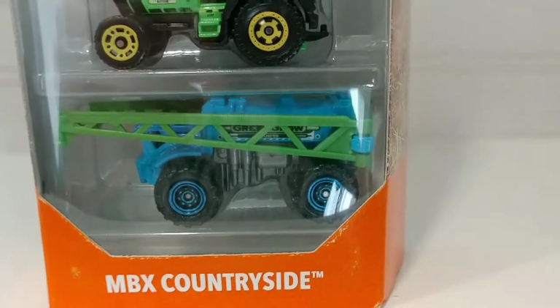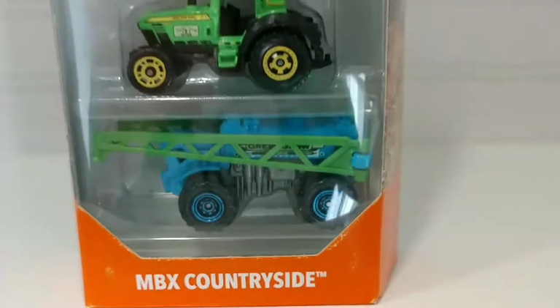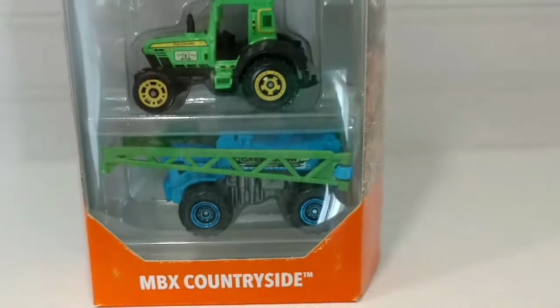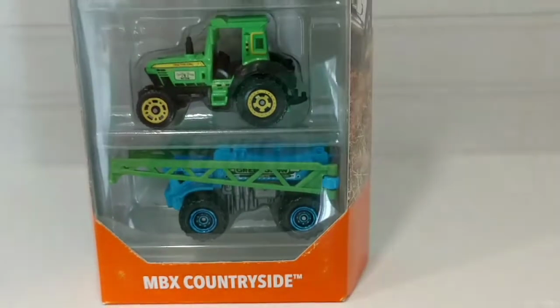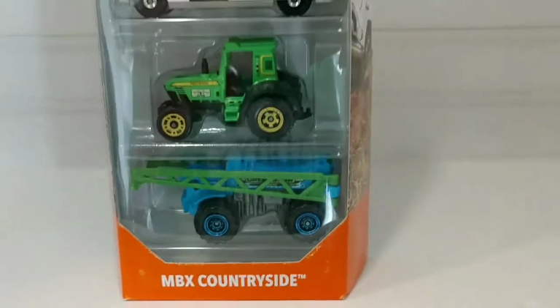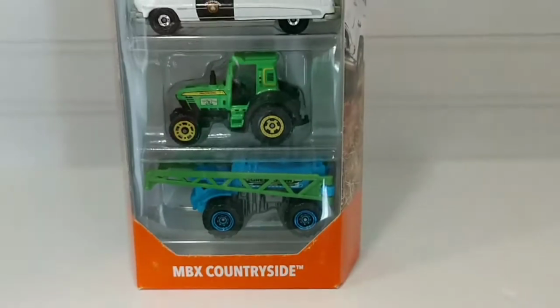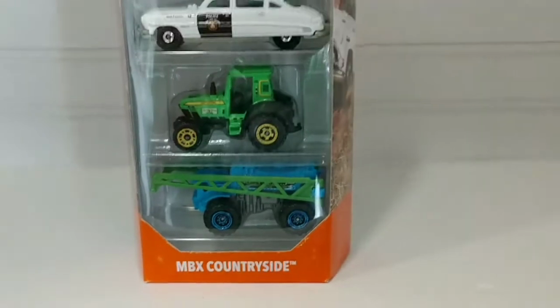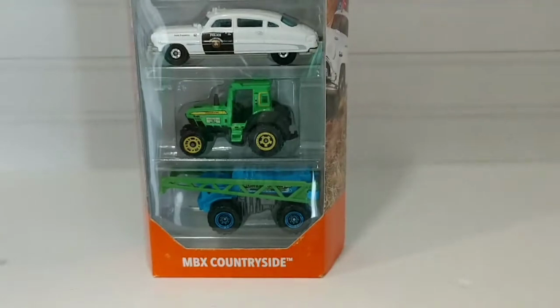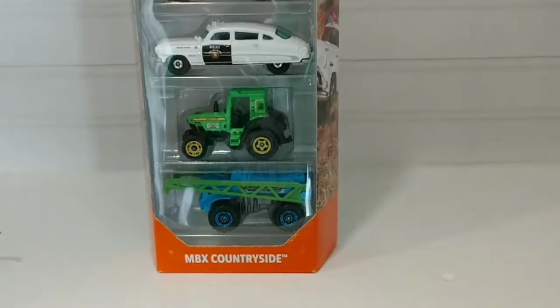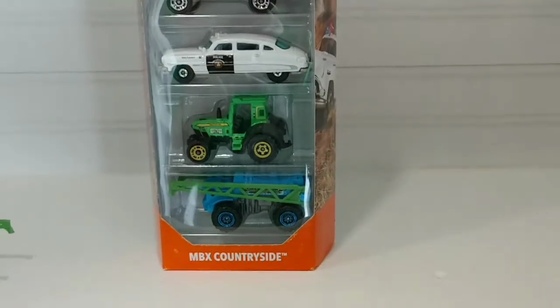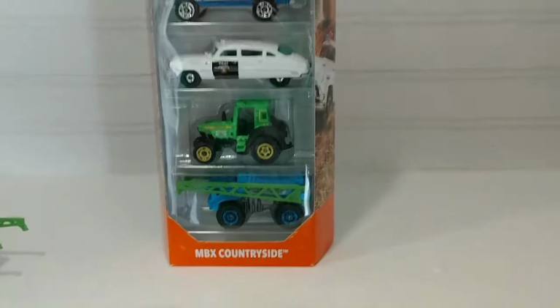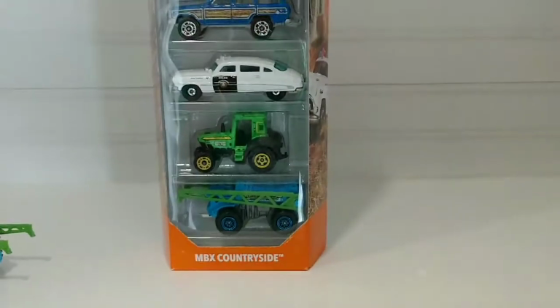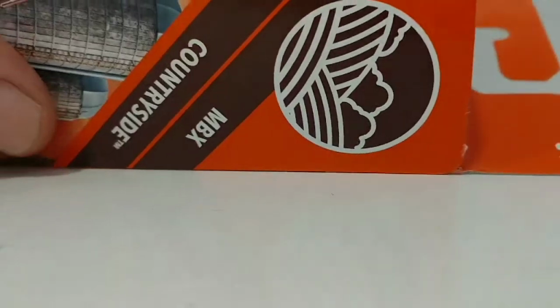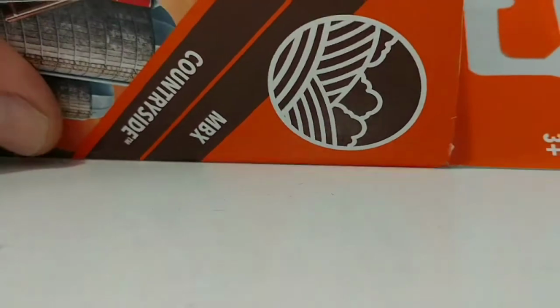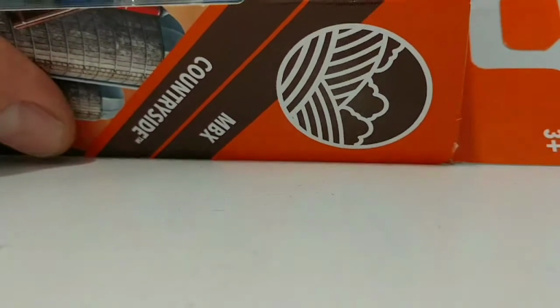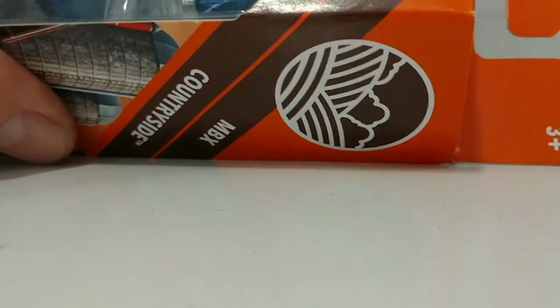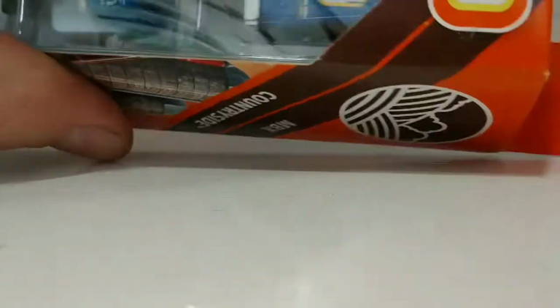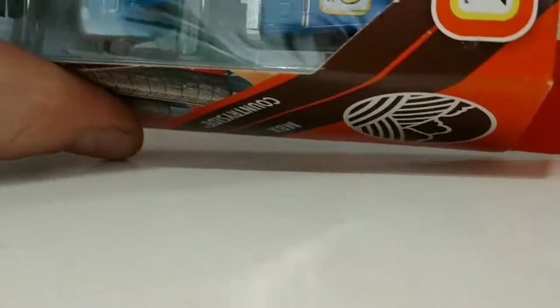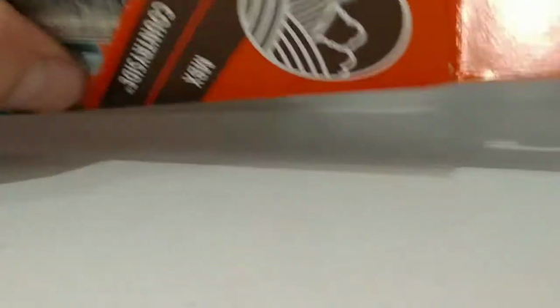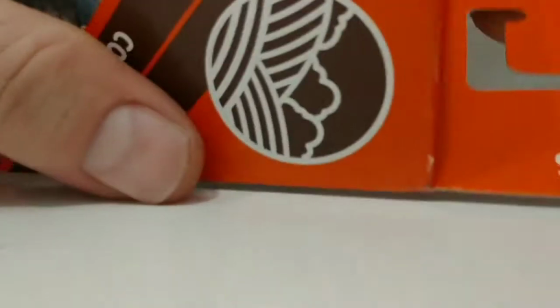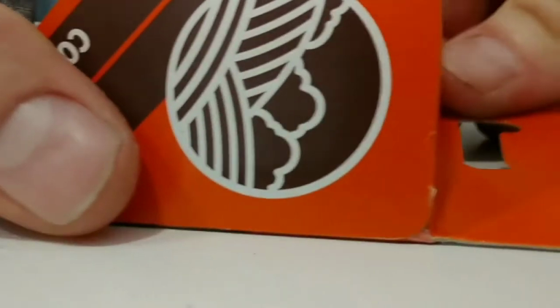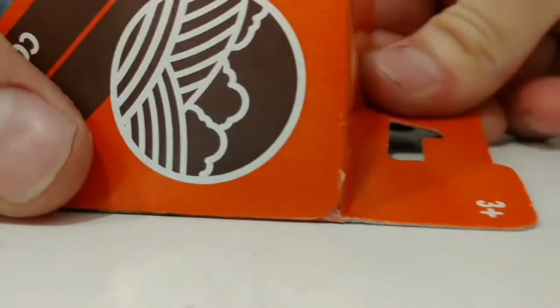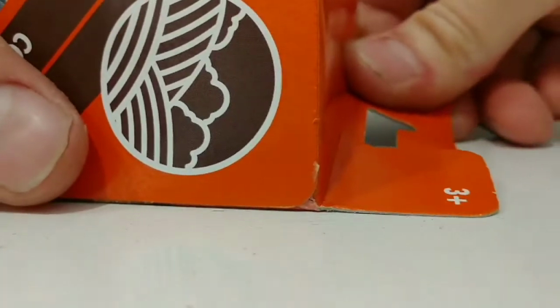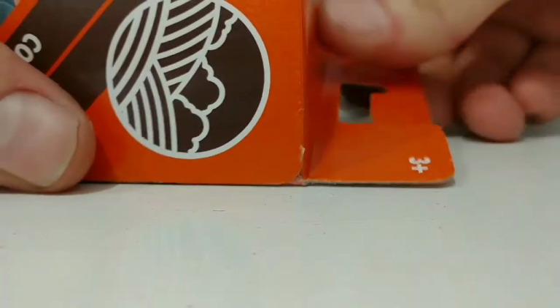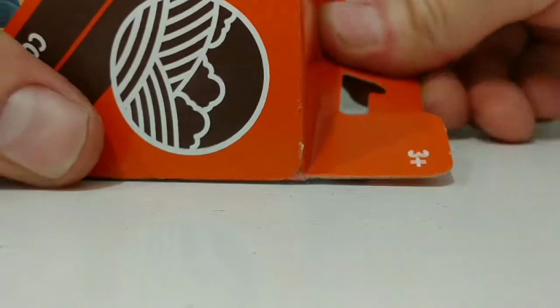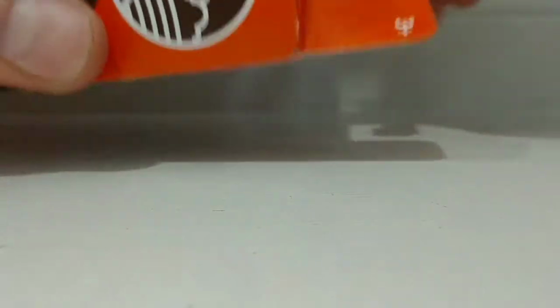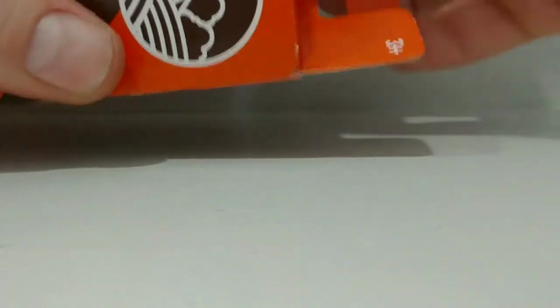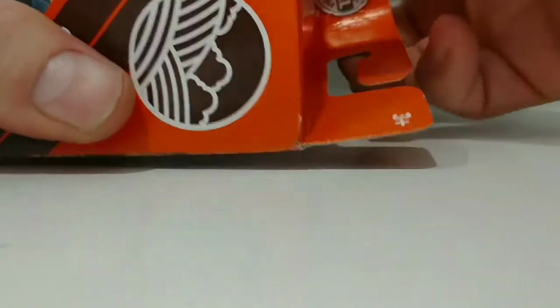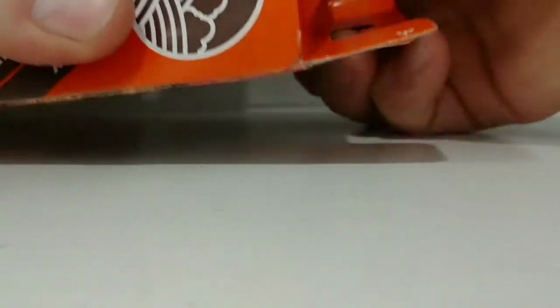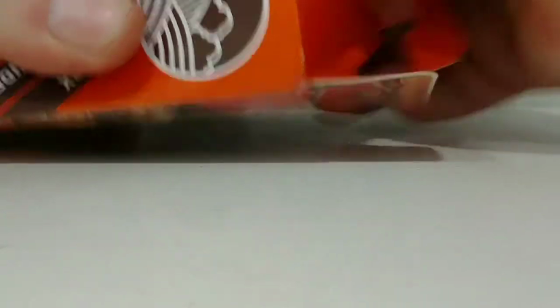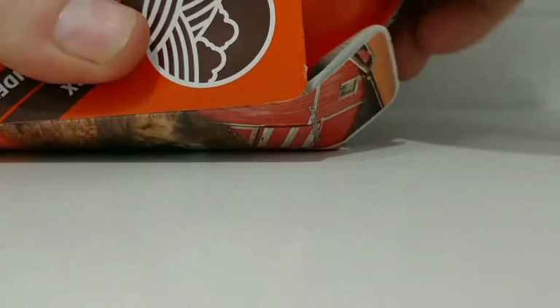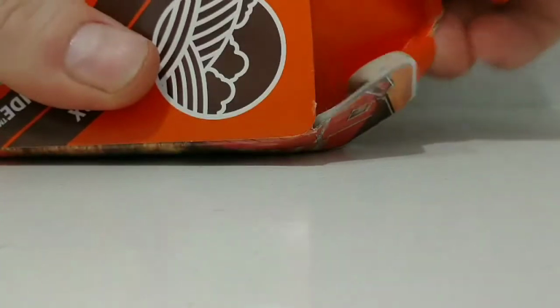Now let's get this thing open and take them for a test spin. Alright, without further ado, let's get it opened up and take a proper look at each one.